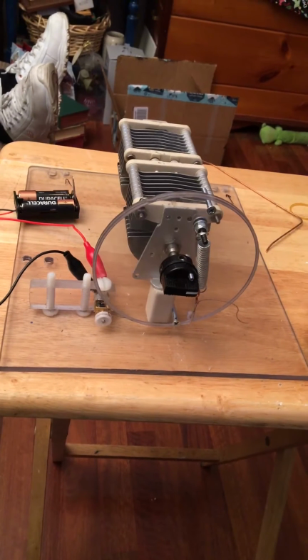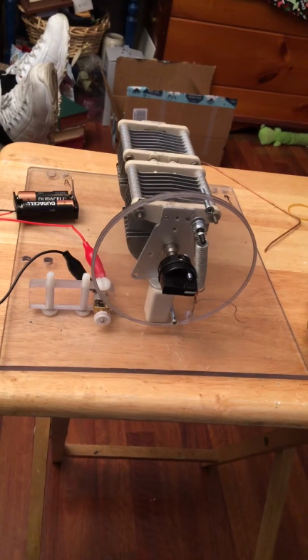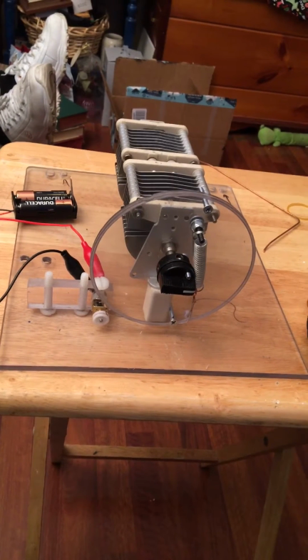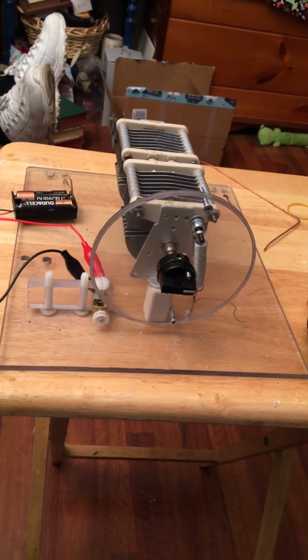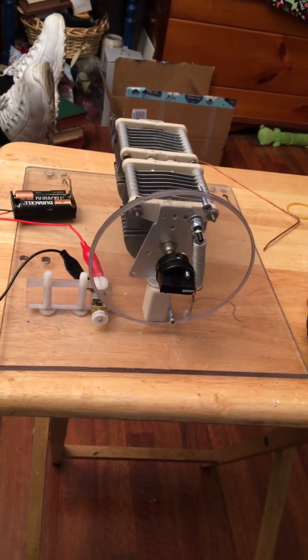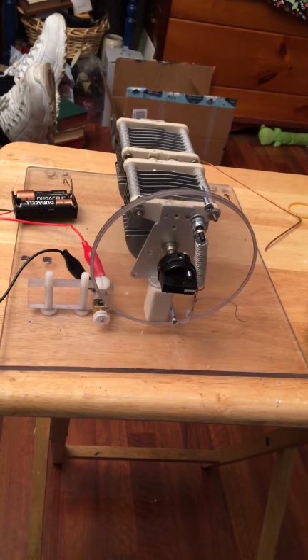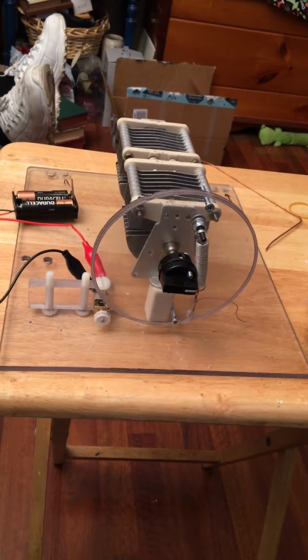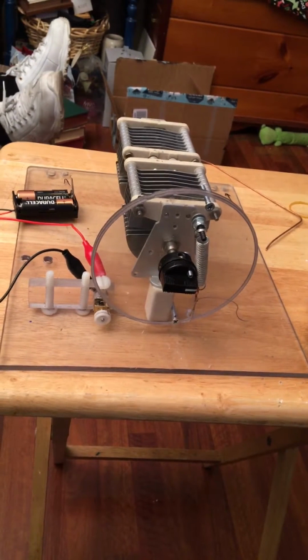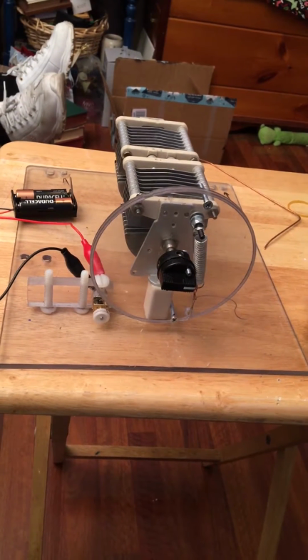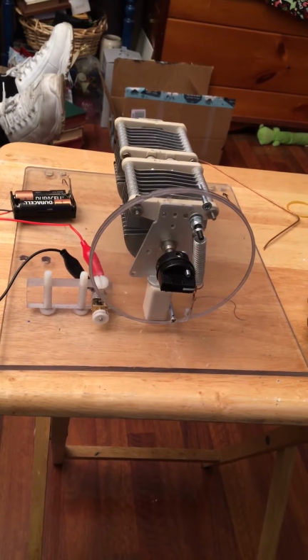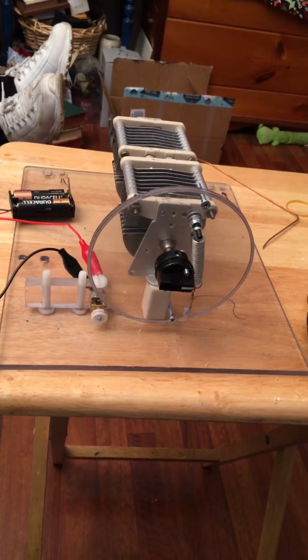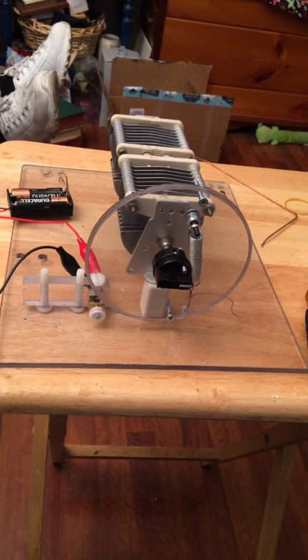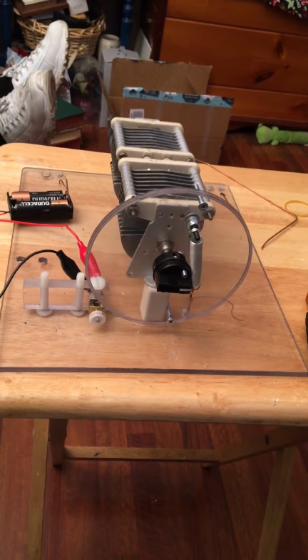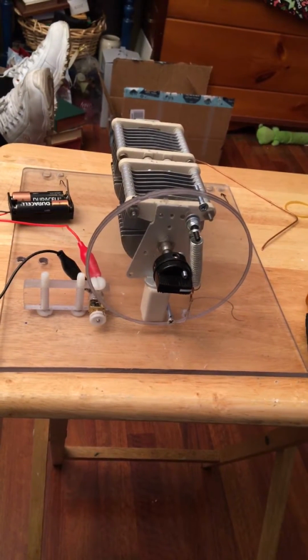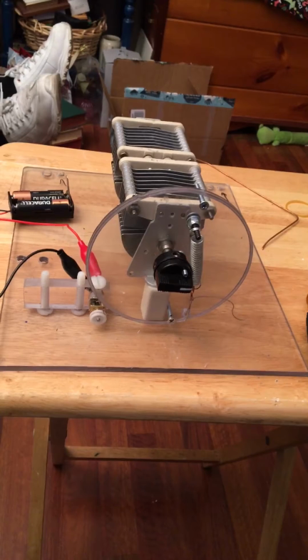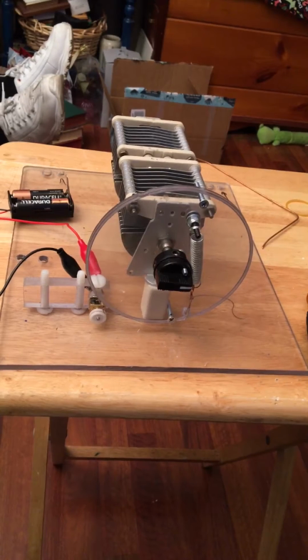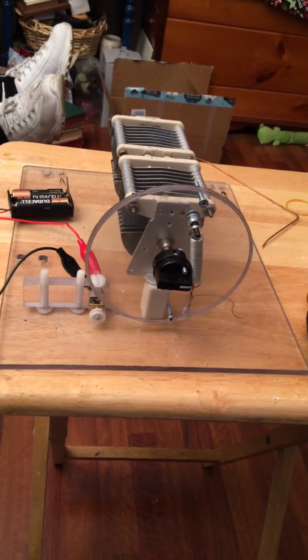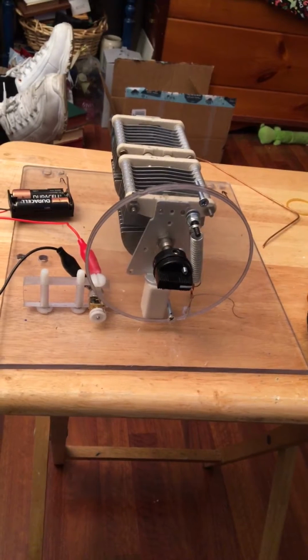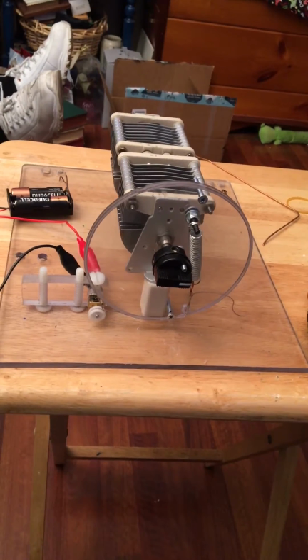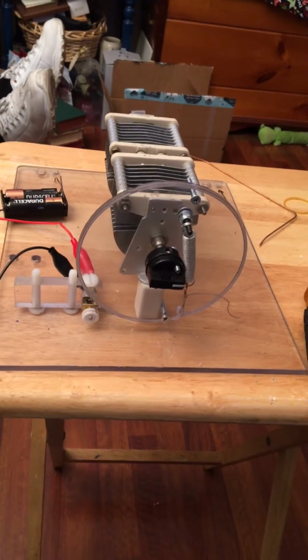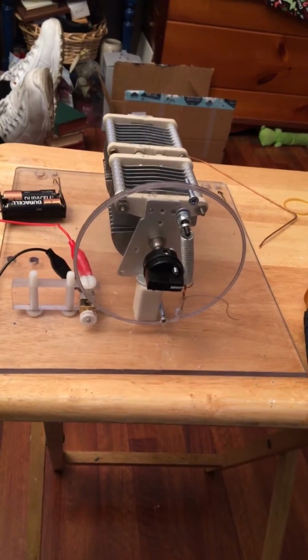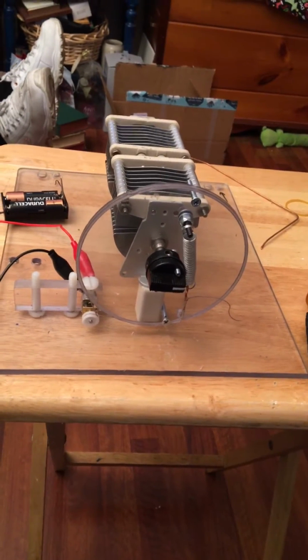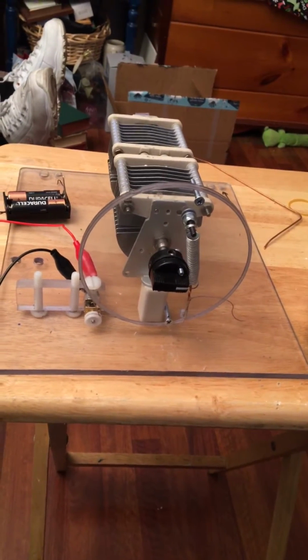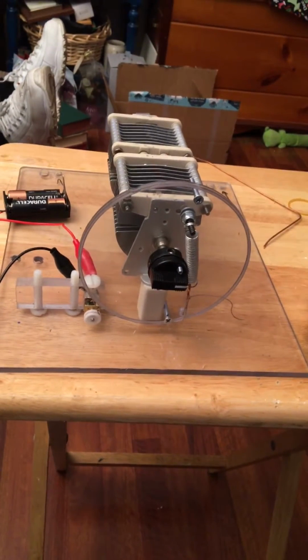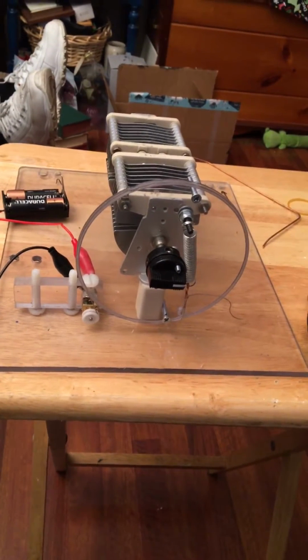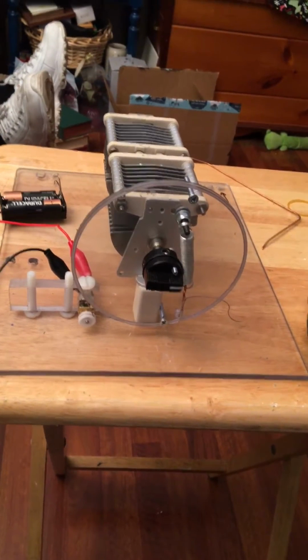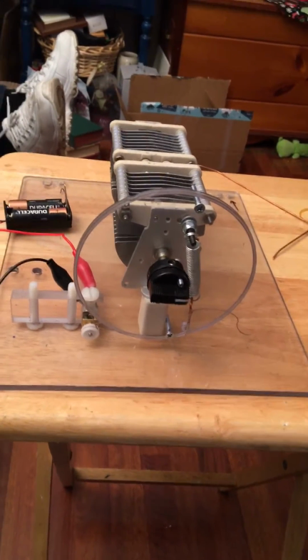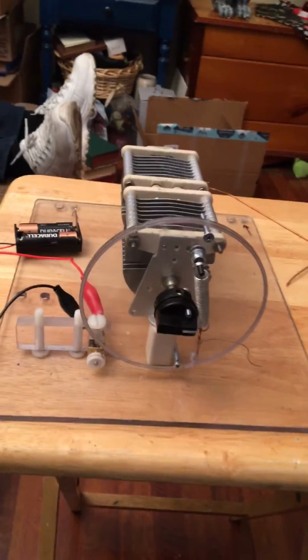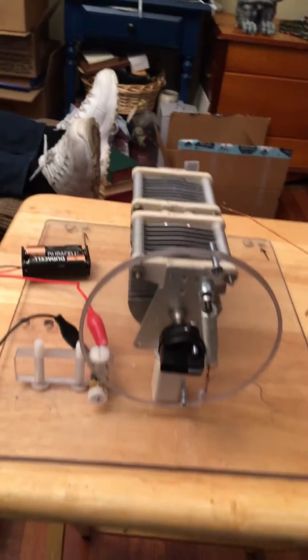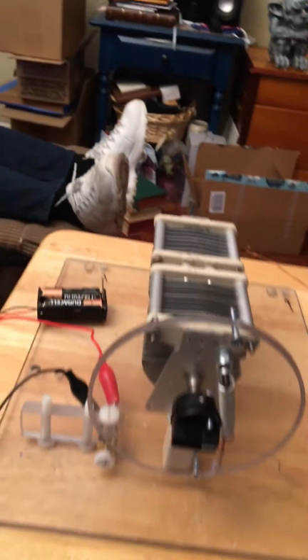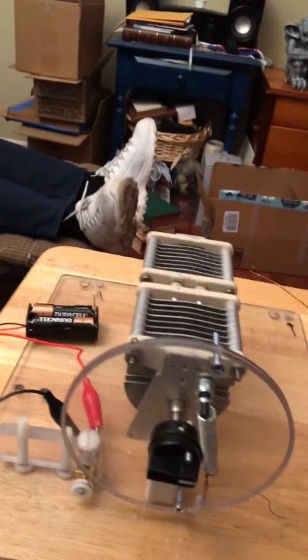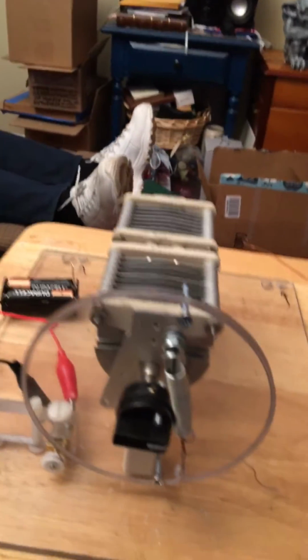I have completed the physical assembly of the capacitor control. This is very much like a tuning dial on an old-fashioned radio.